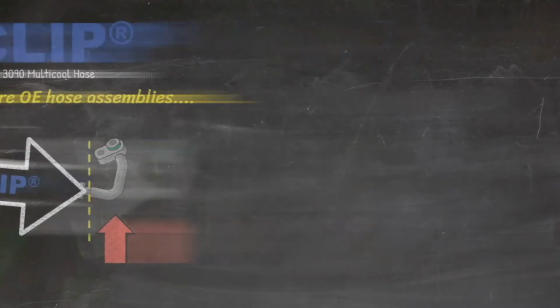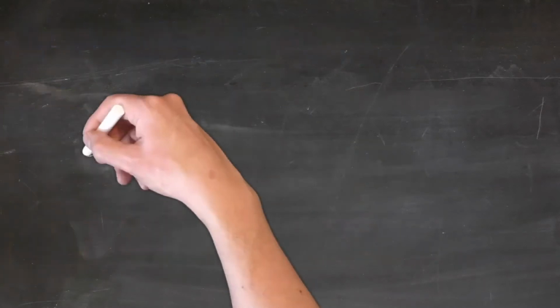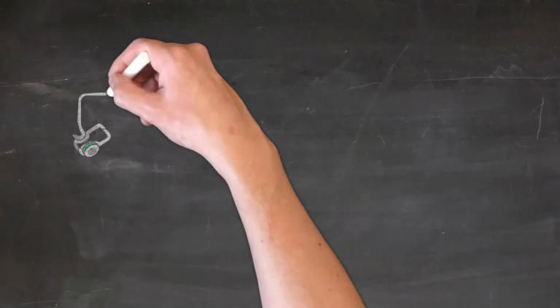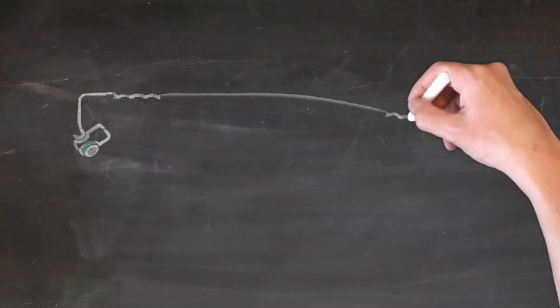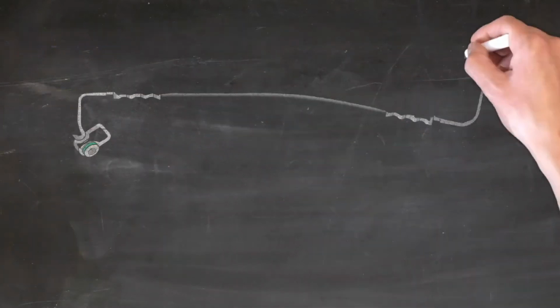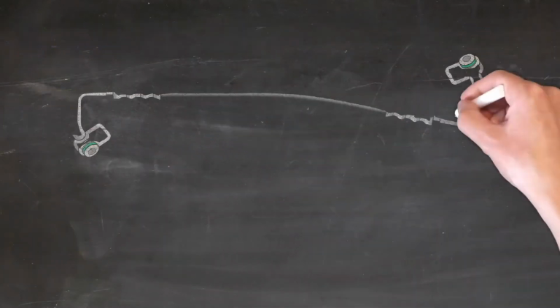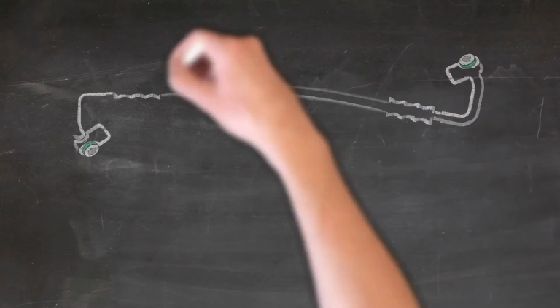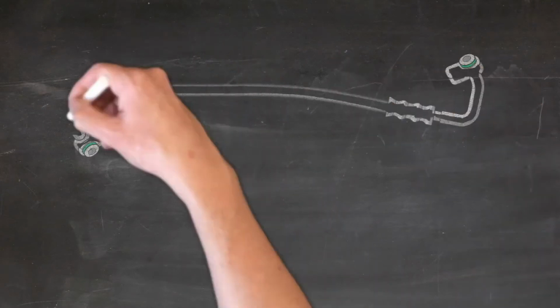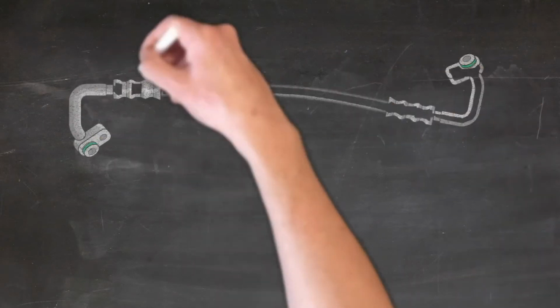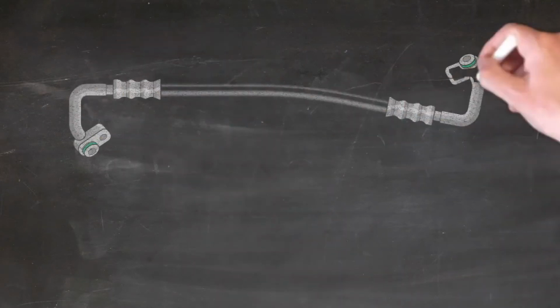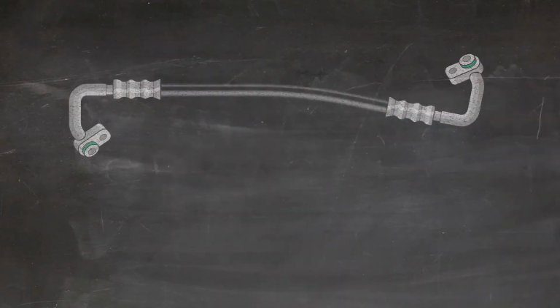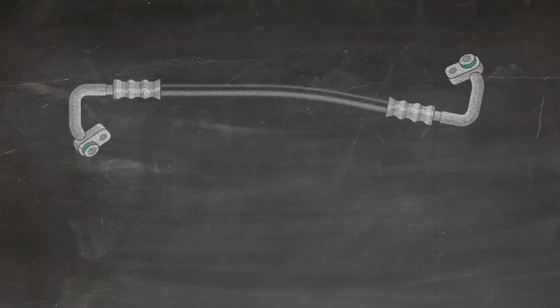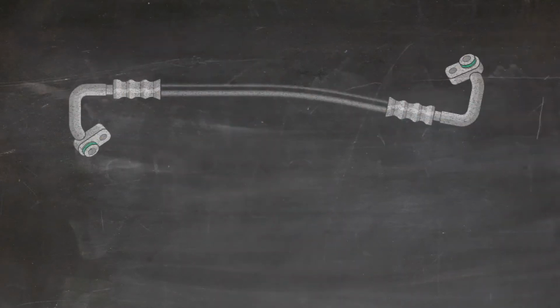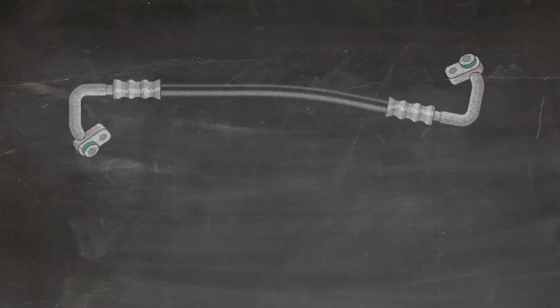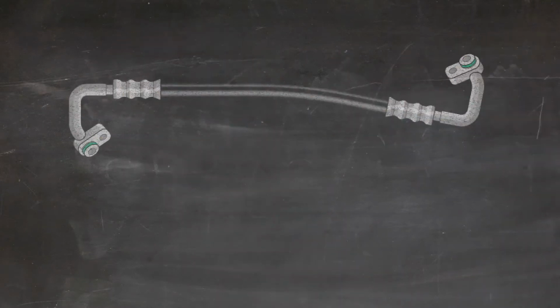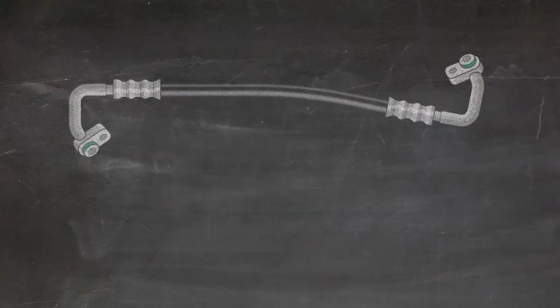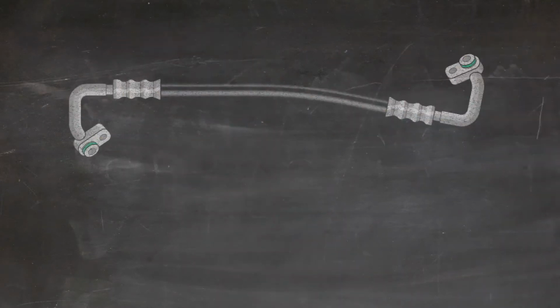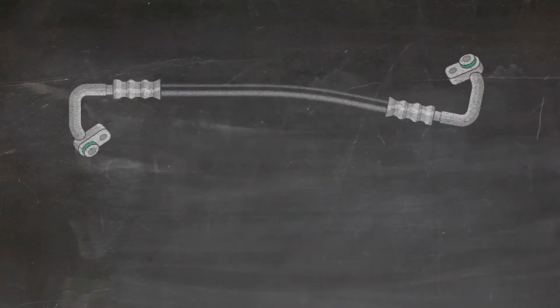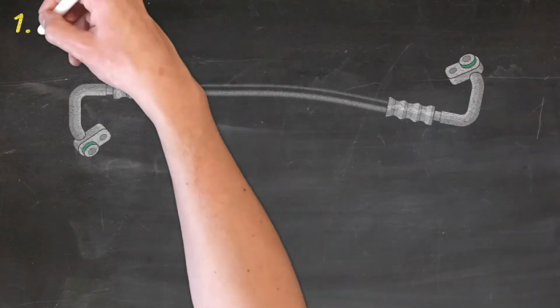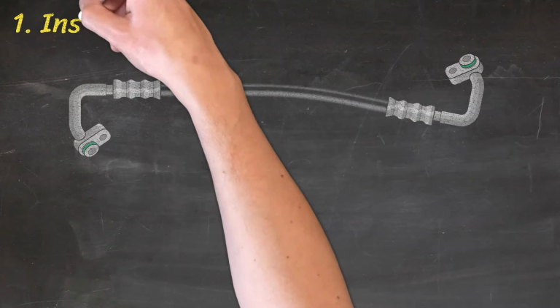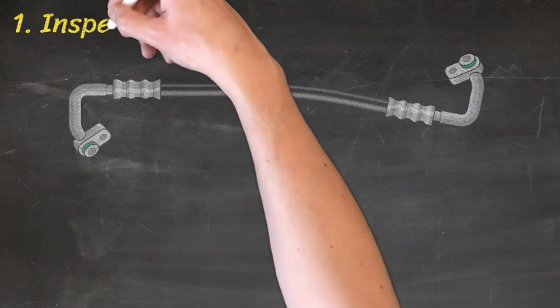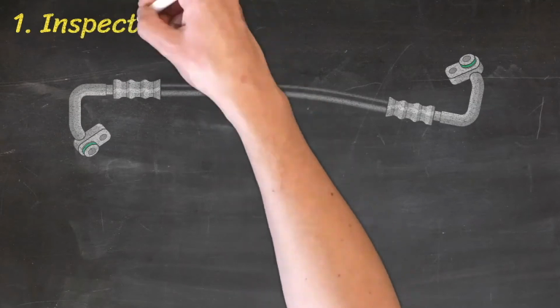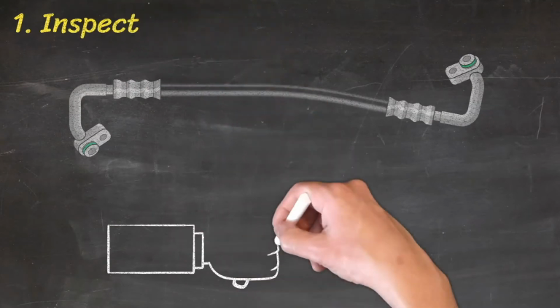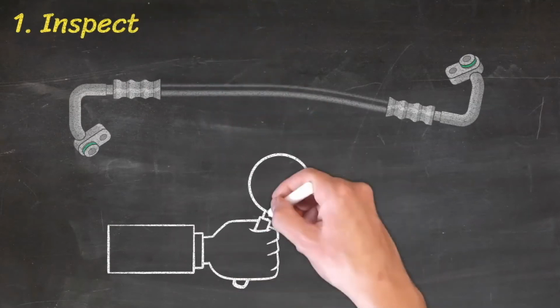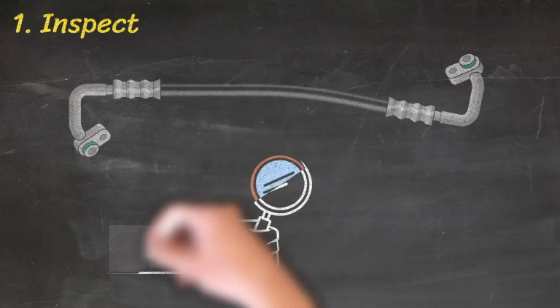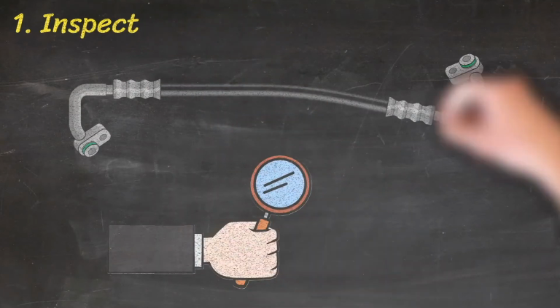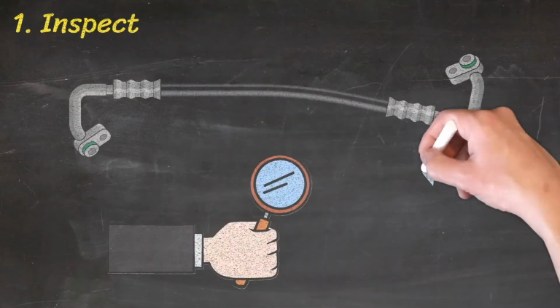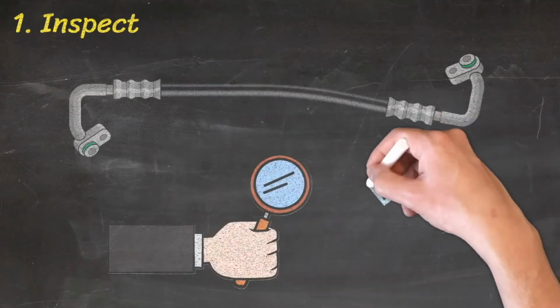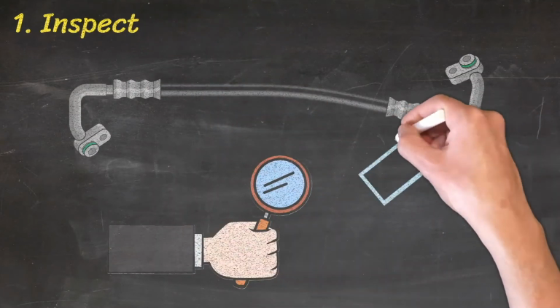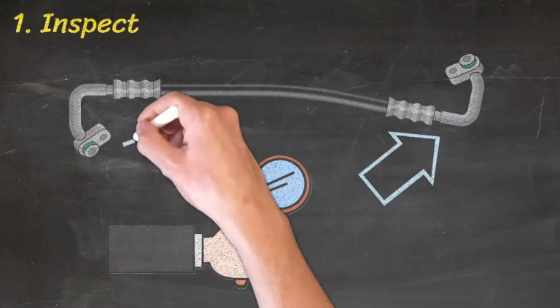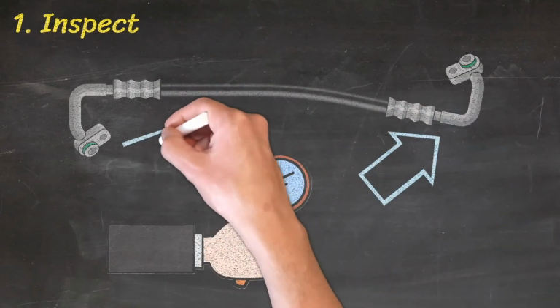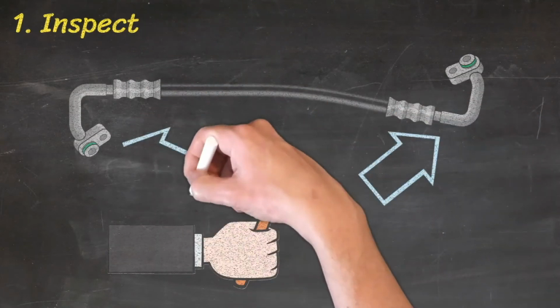This remanufacturing technique allows you to carry out repairs today to a very high standard and at an attractive price. Let's now look at the few steps required to remanufacture an OE hose assembly. Step 1: Inspect the hose ends to ensure they are free from damage, corrosion, and wear.